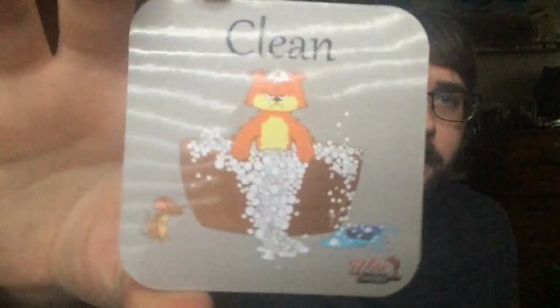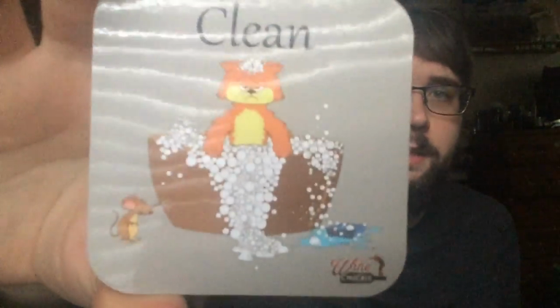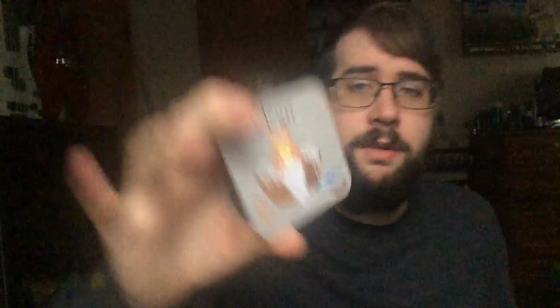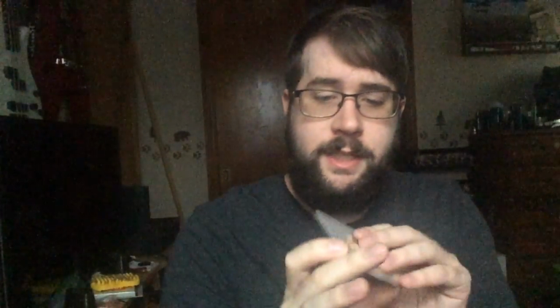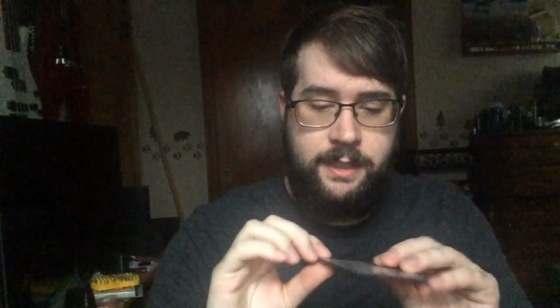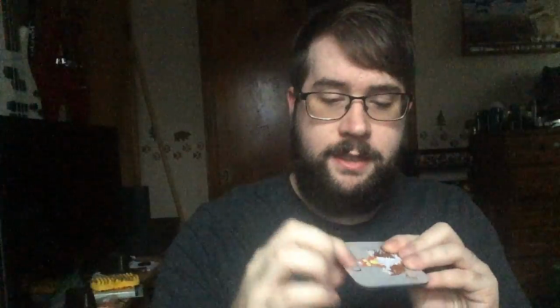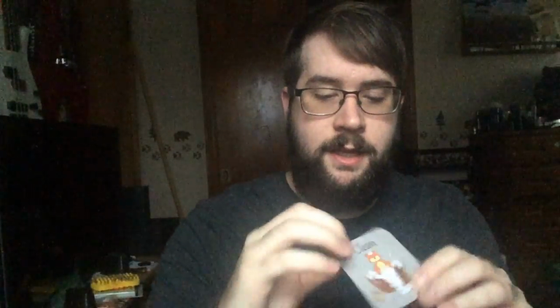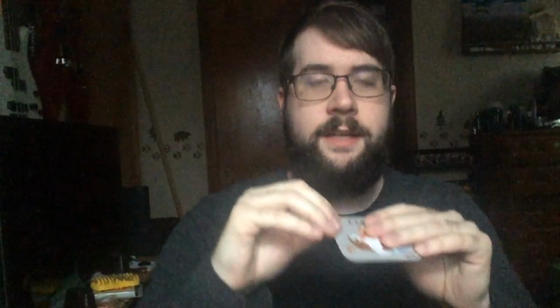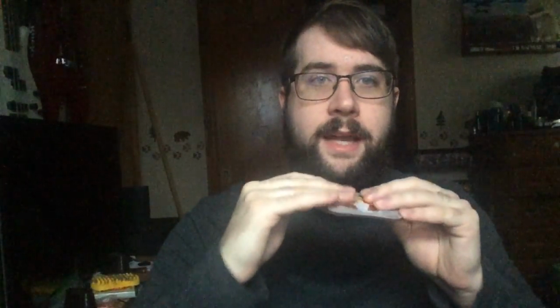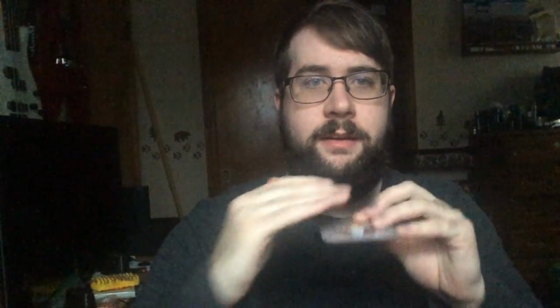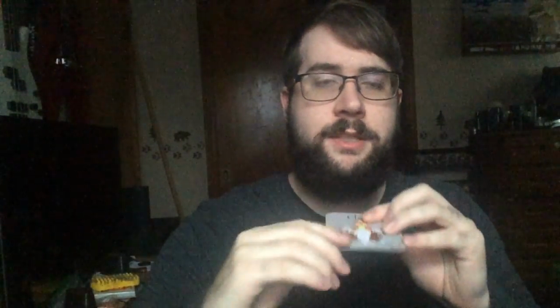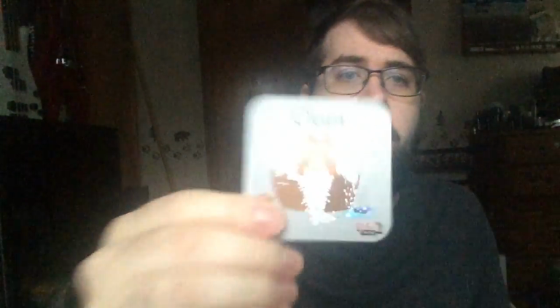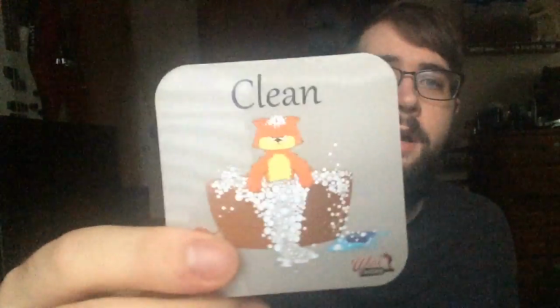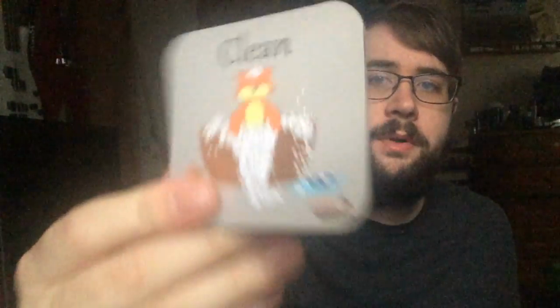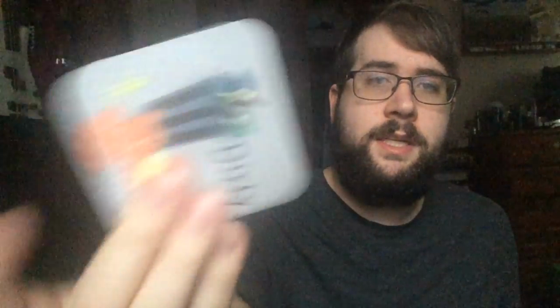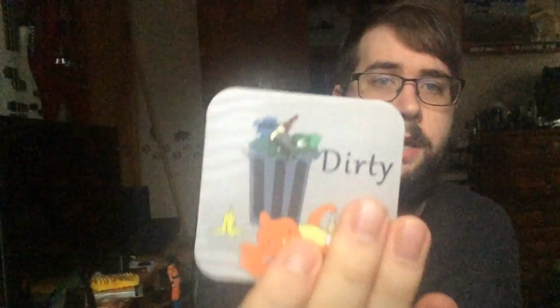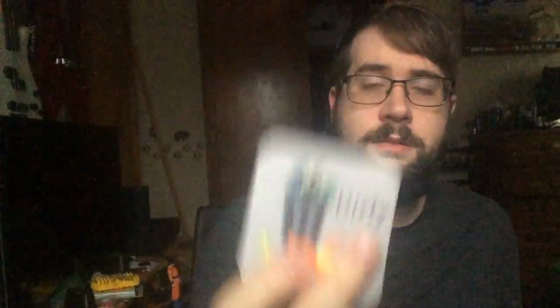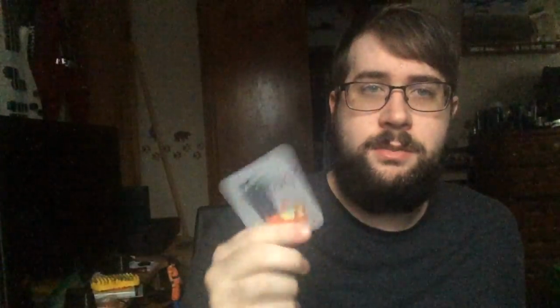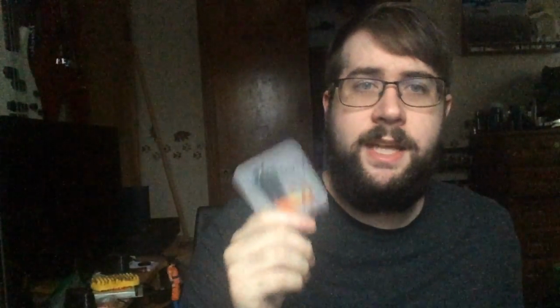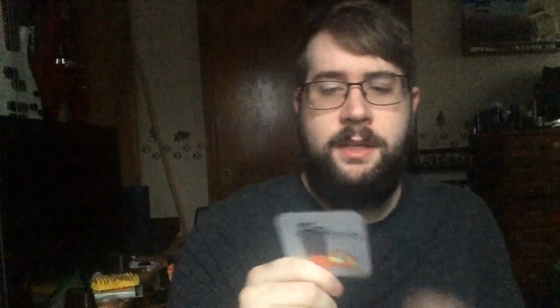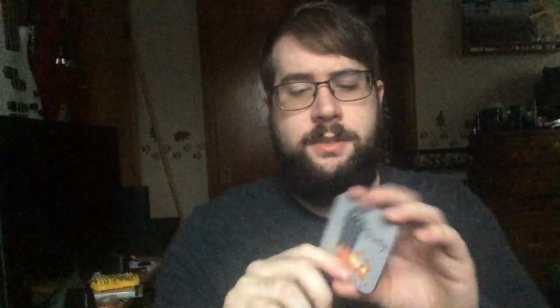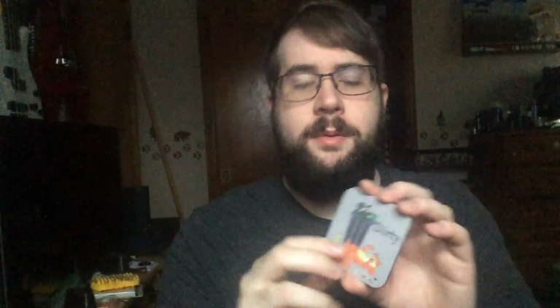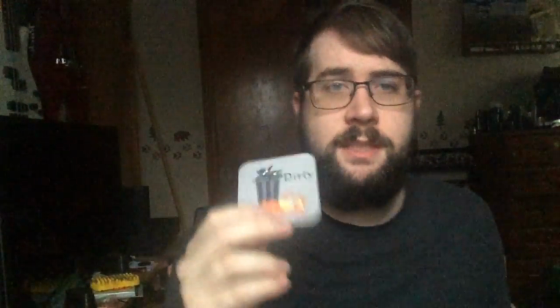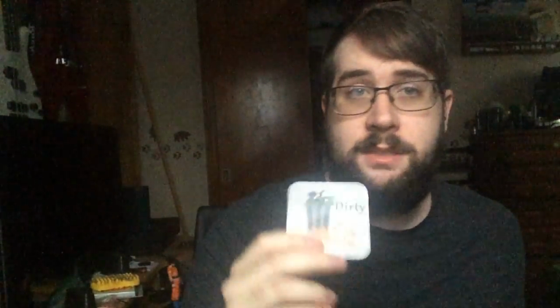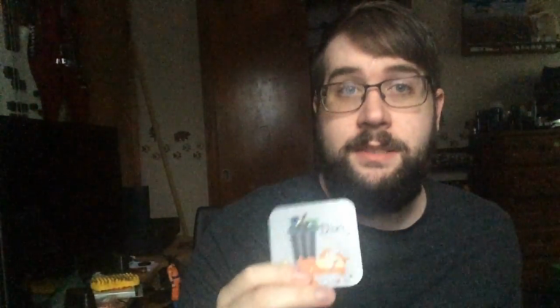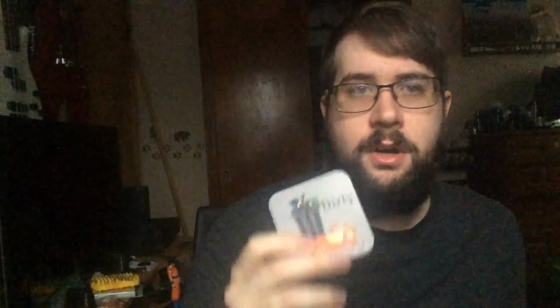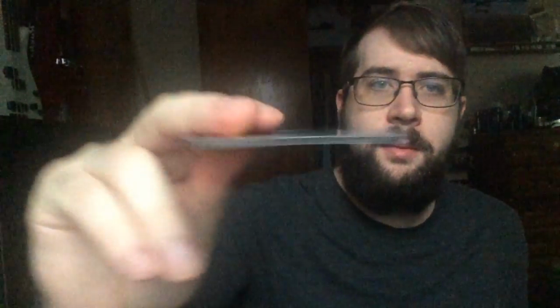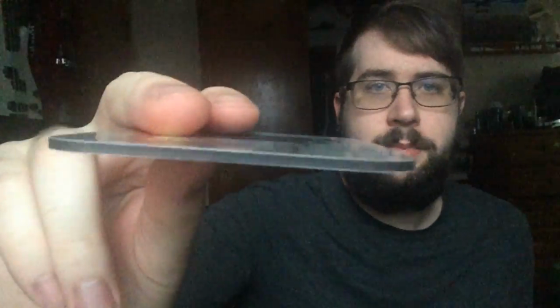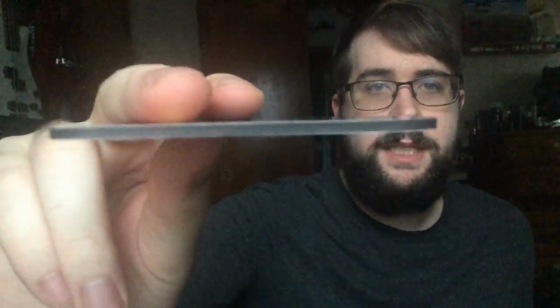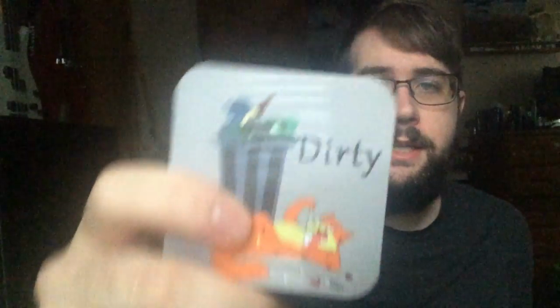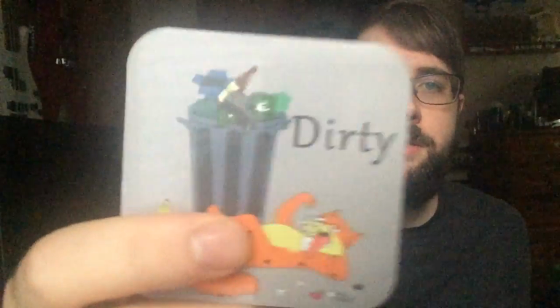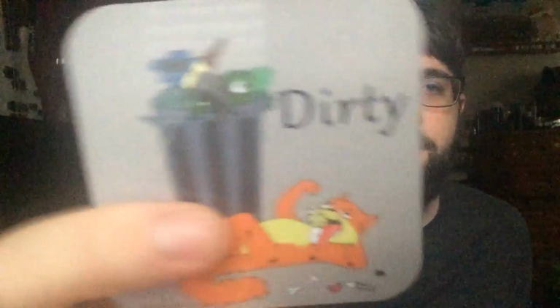The quality is pretty nice. It's got a nice matte, thick picture on top on both sides, and it's surprisingly heavy. That probably means the magnet is decently strong because it's a pretty dense magnet.